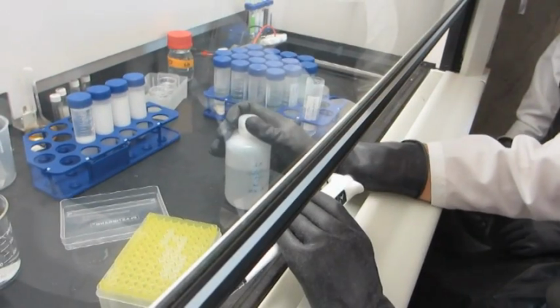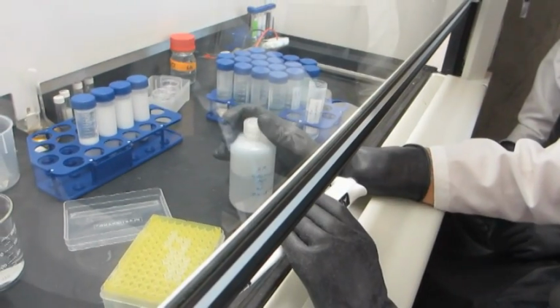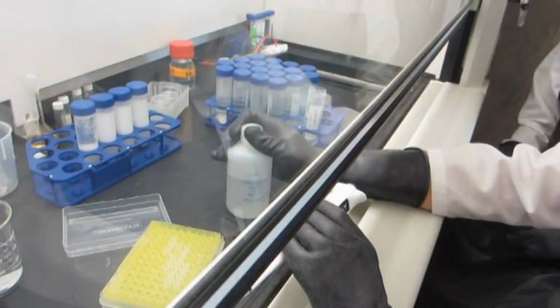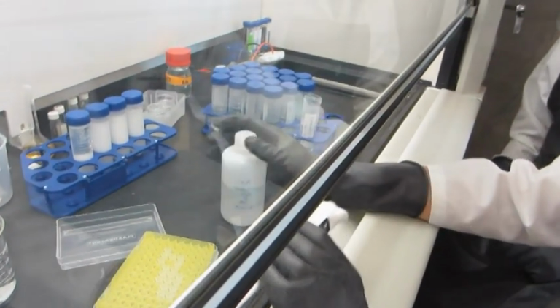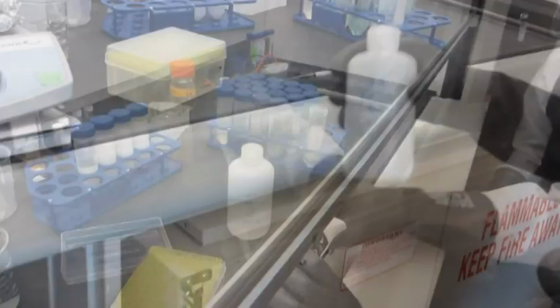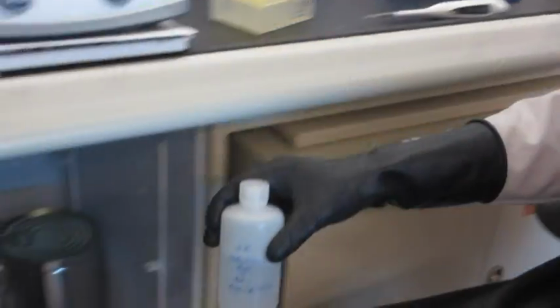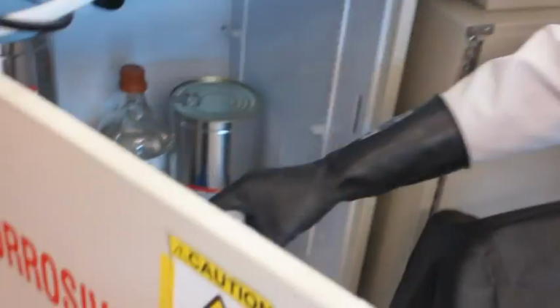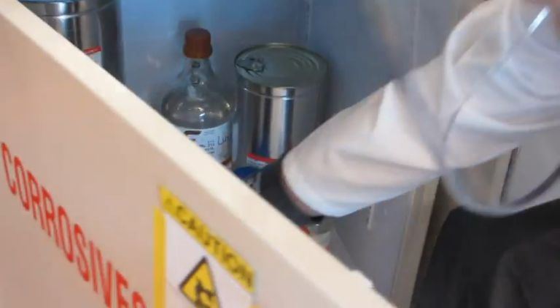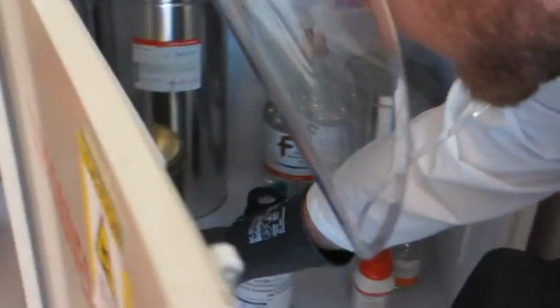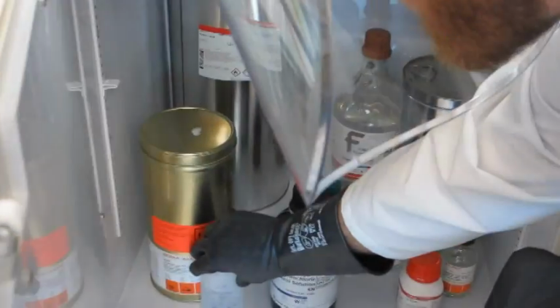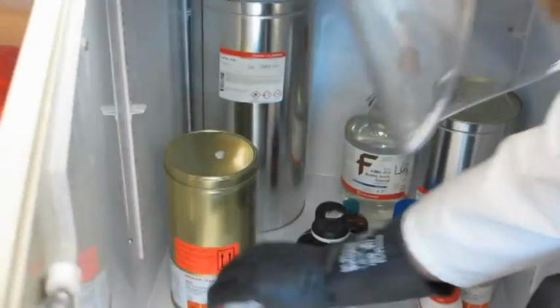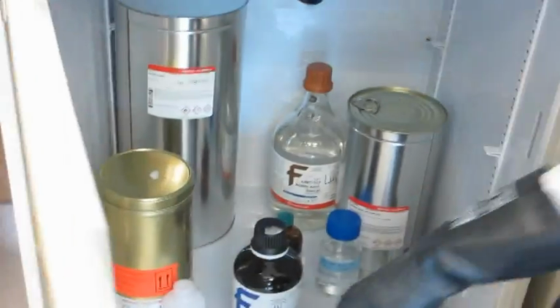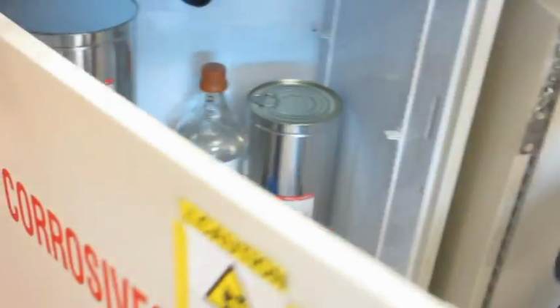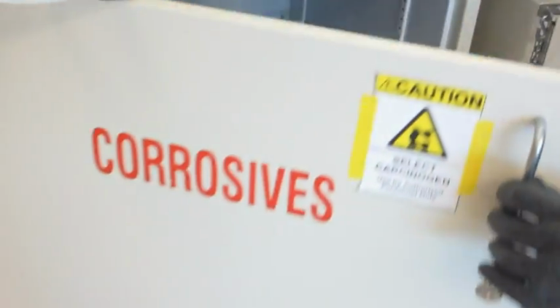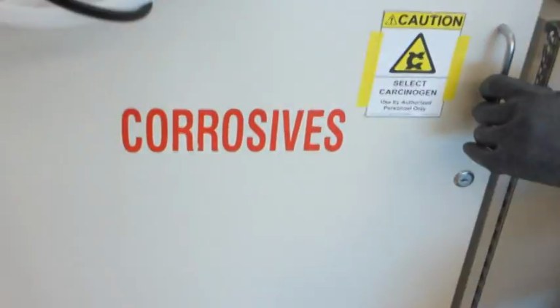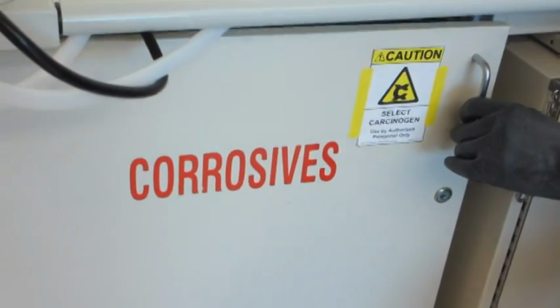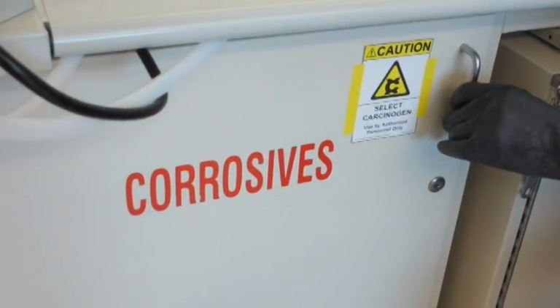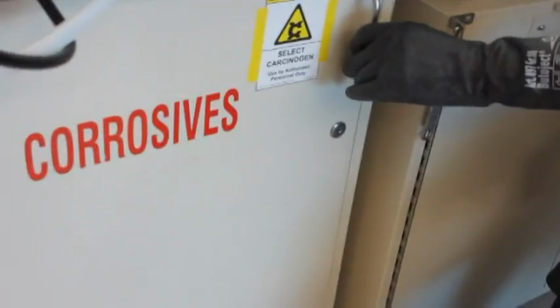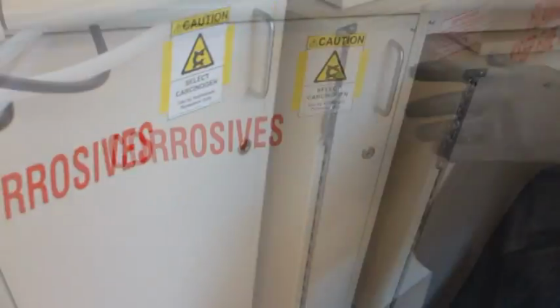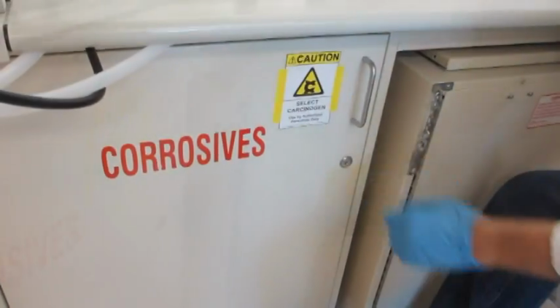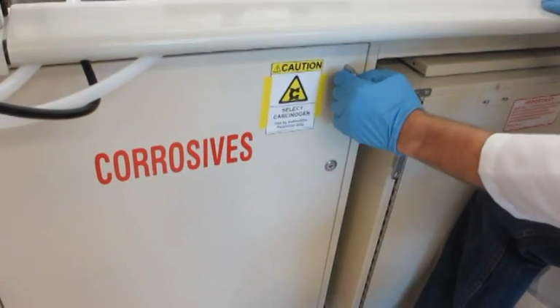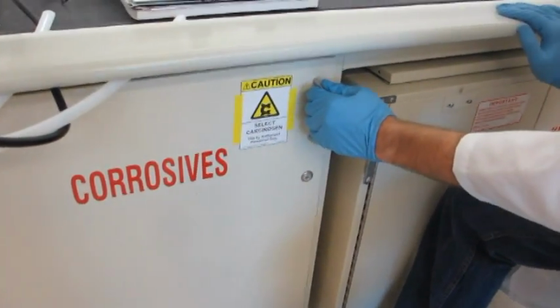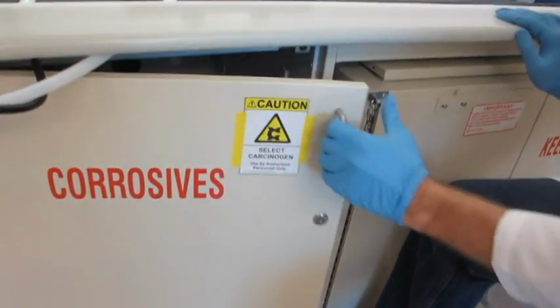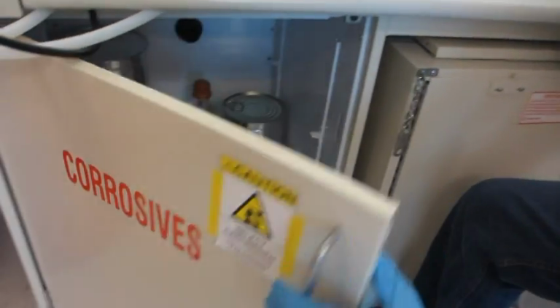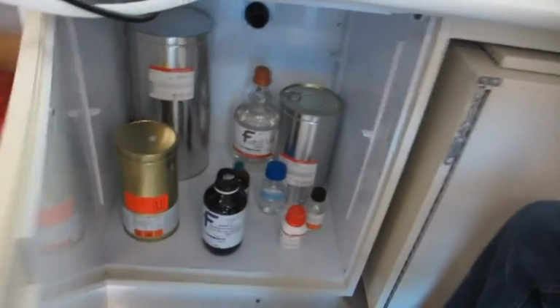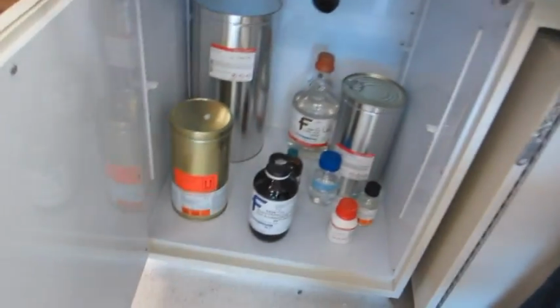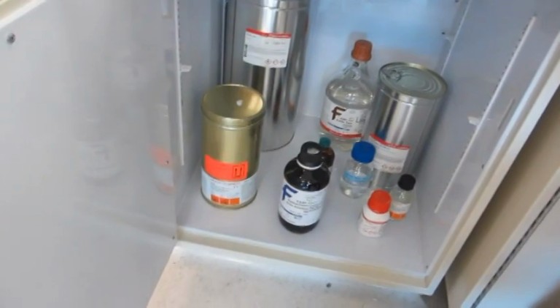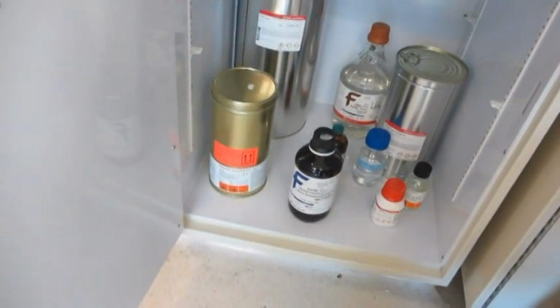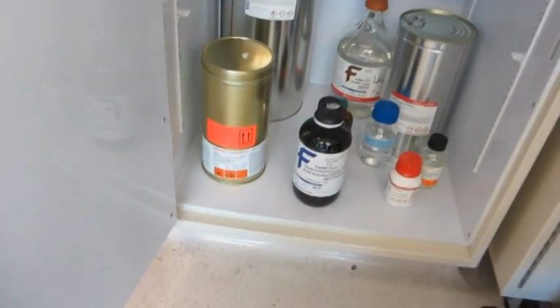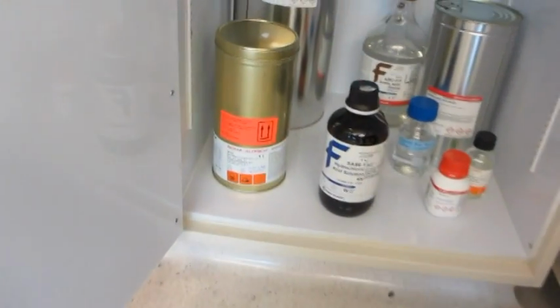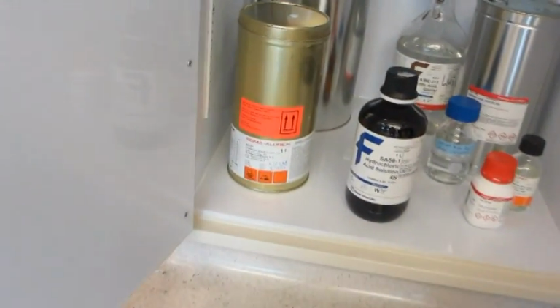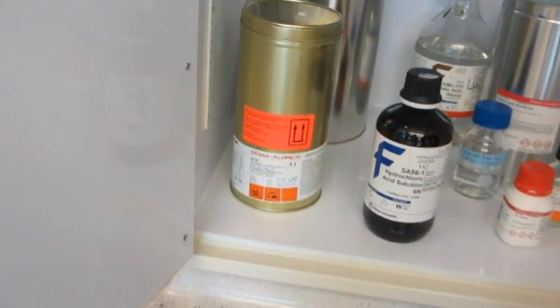When you're finished, store the chemical in a tightly closed container. Place the container below eye level on a non-corroding shelf, preferably in a corrosive or acid storage cabinet. Remember to separate acids from bases and segregate oxidizing acids from flammables. Also, double check that all containers are labeled.